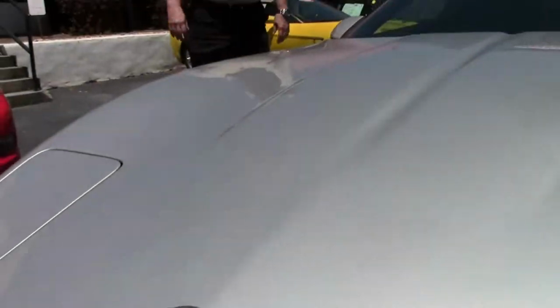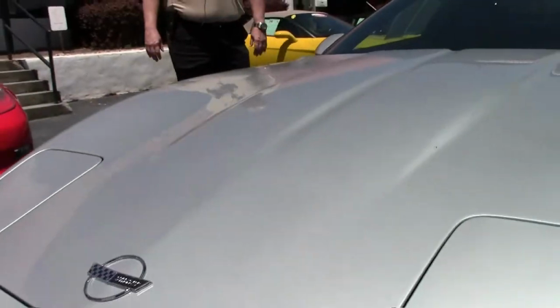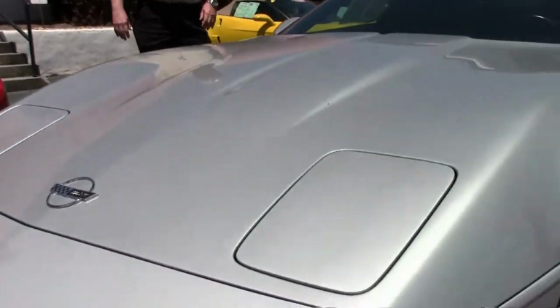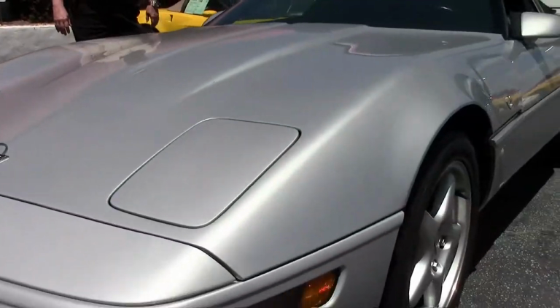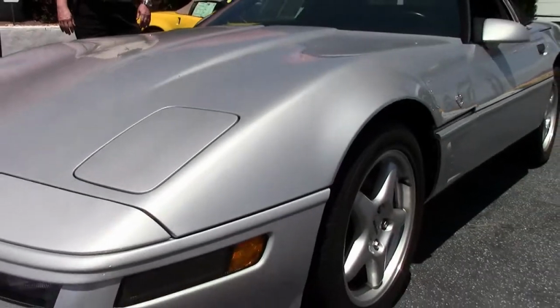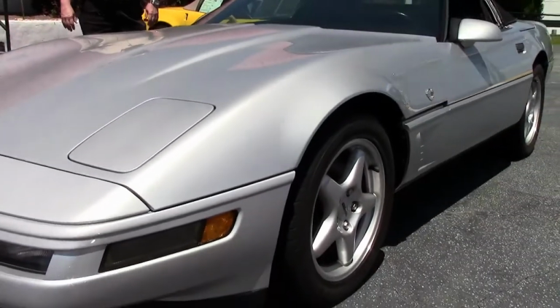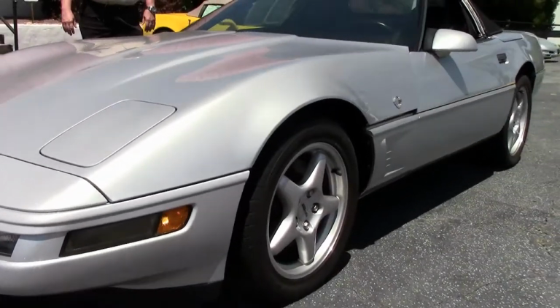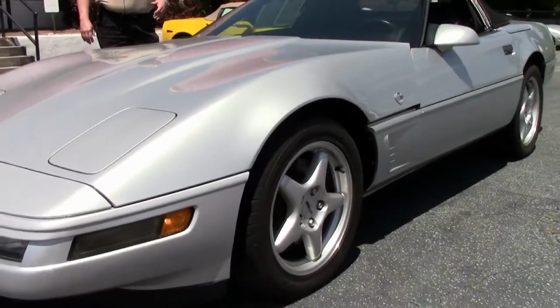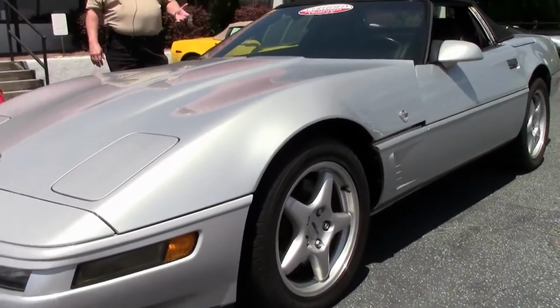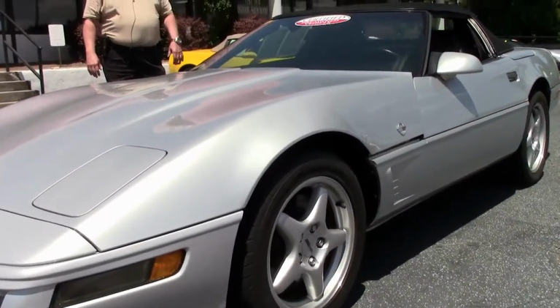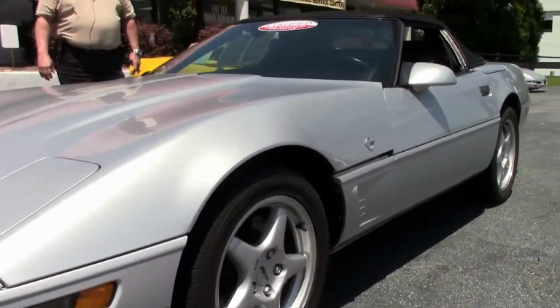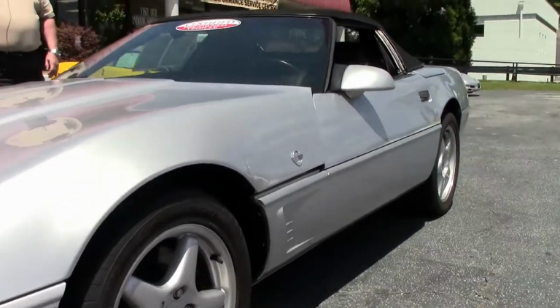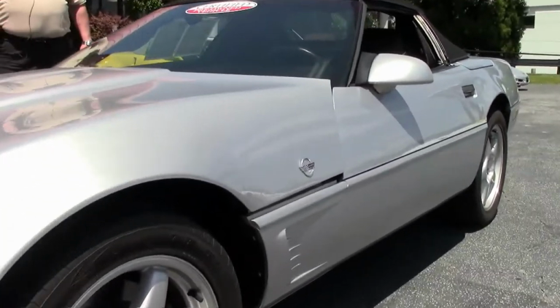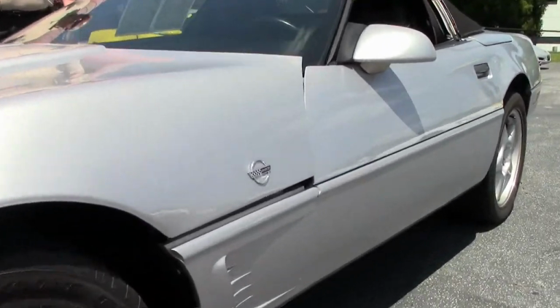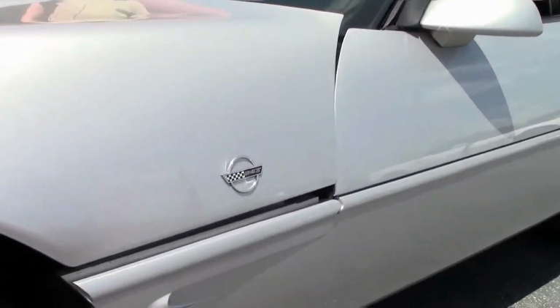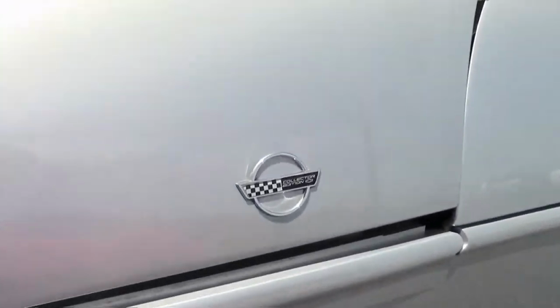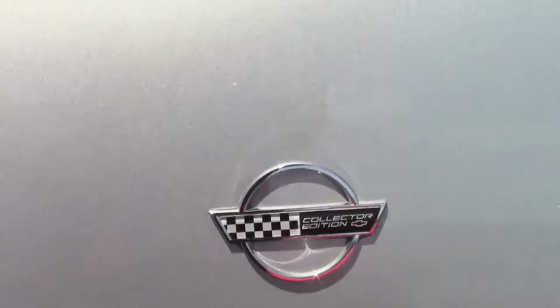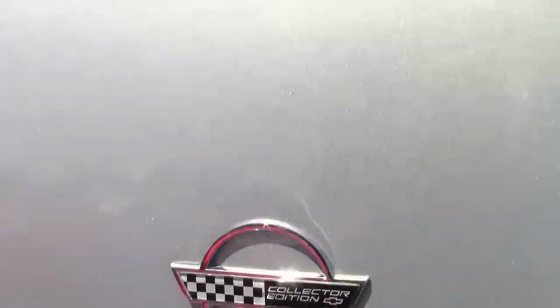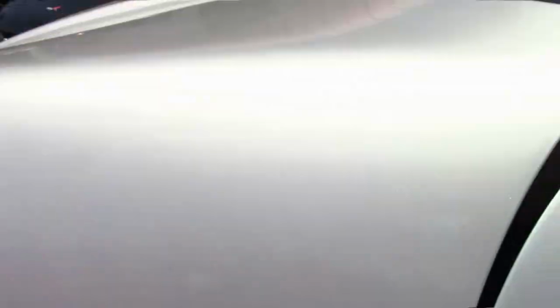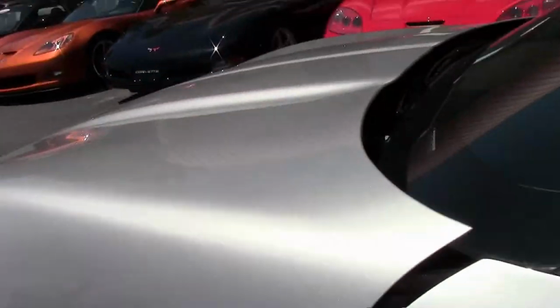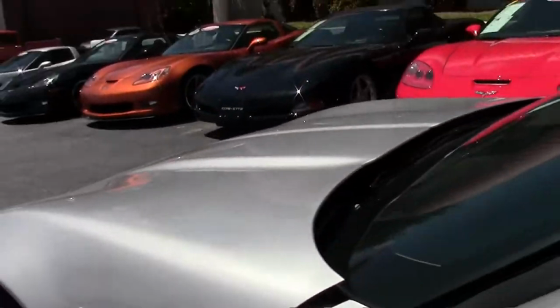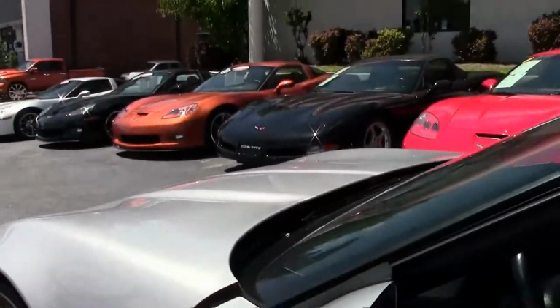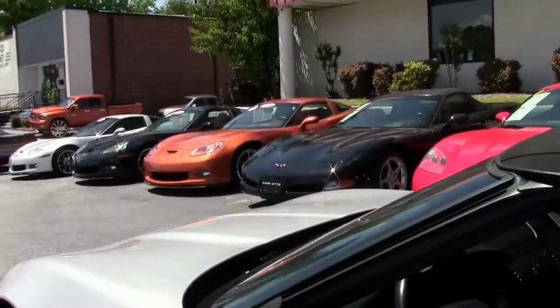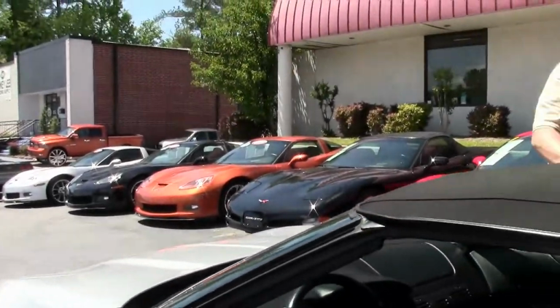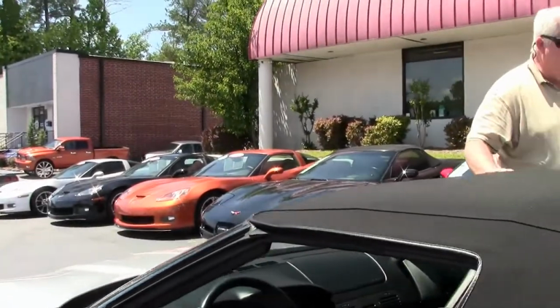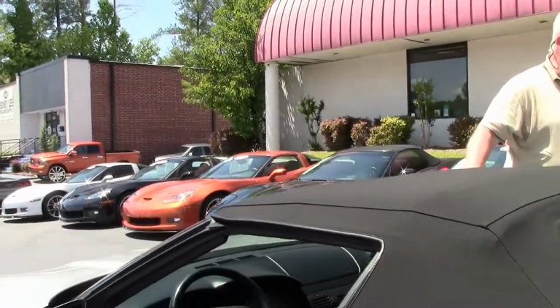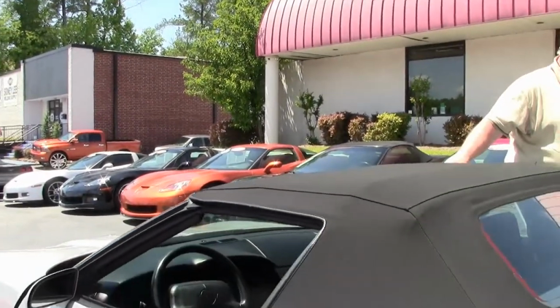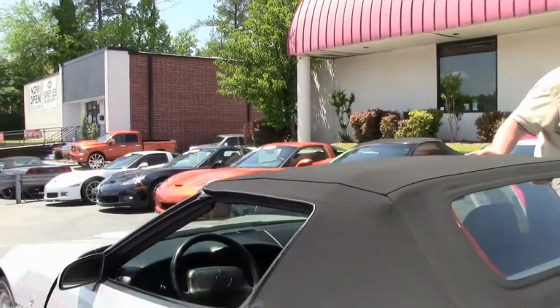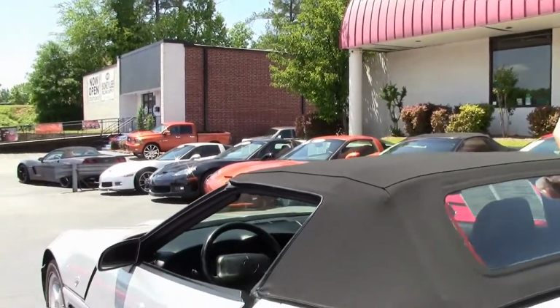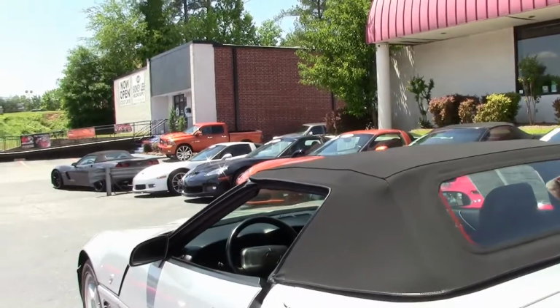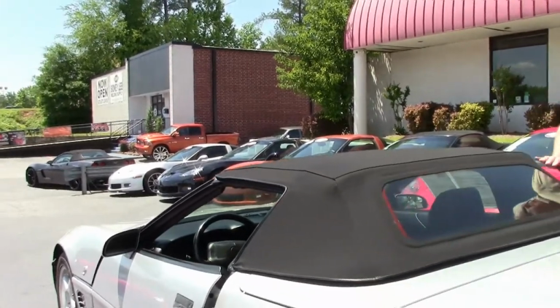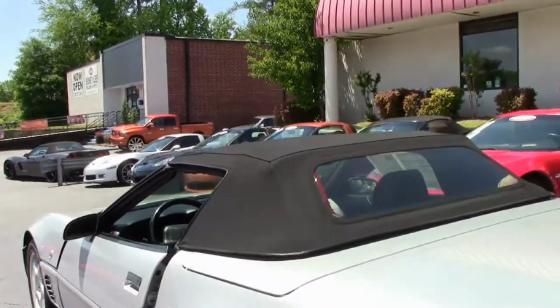Traction control, anti-lock brakes, and as I mentioned, a little over 39,000 miles. The top is in clean, absolutely excellent condition — it's a new top.